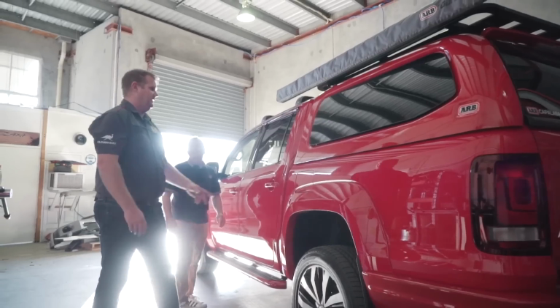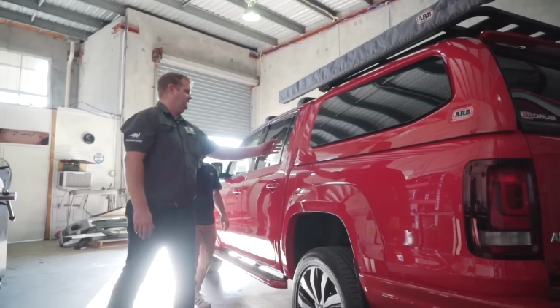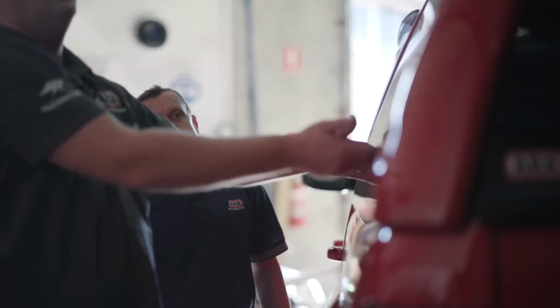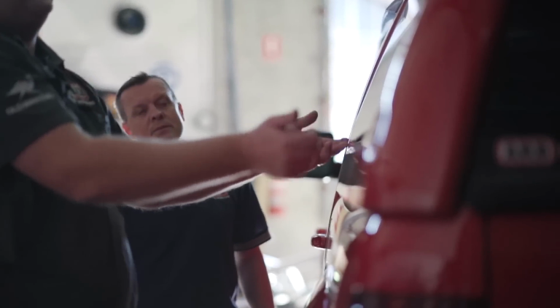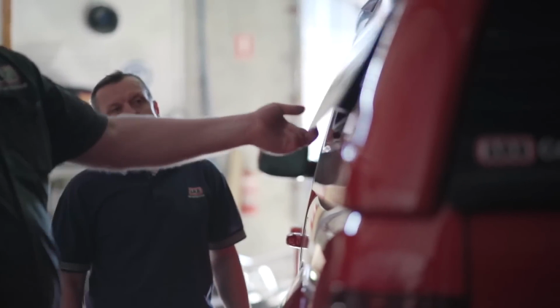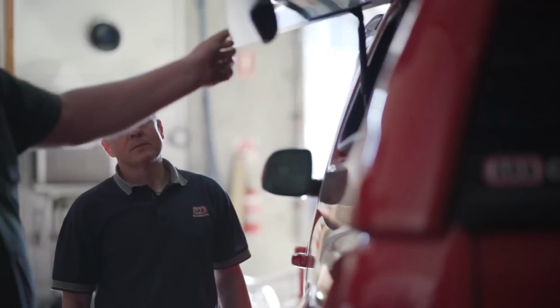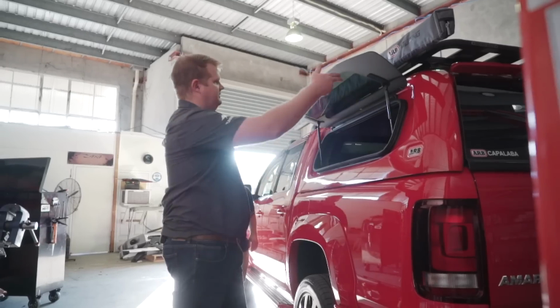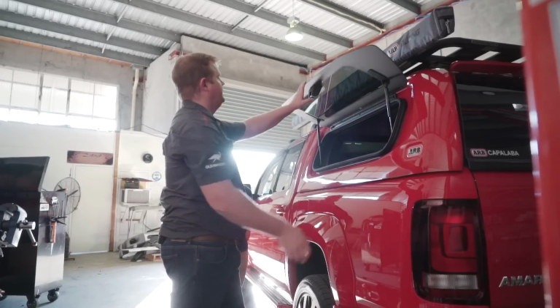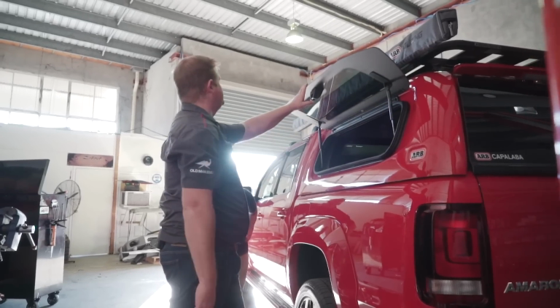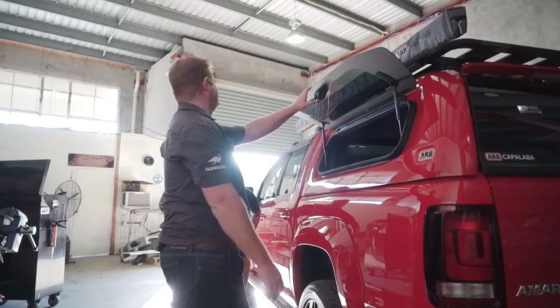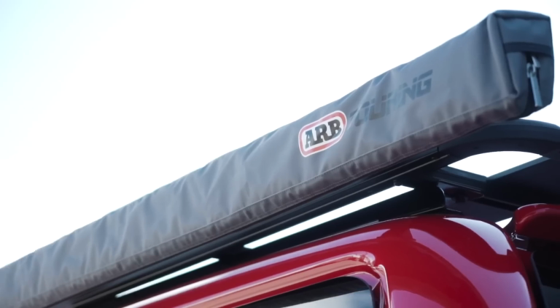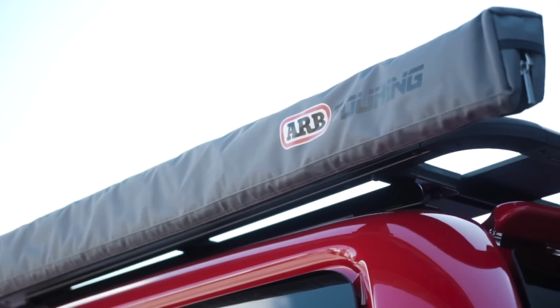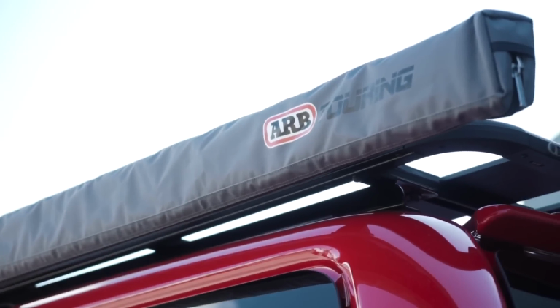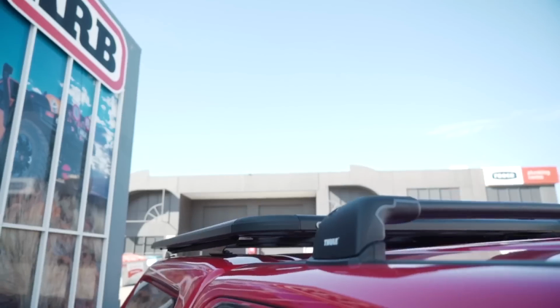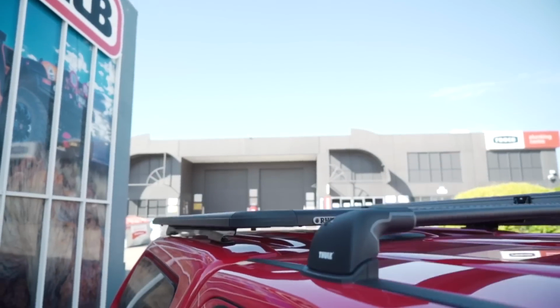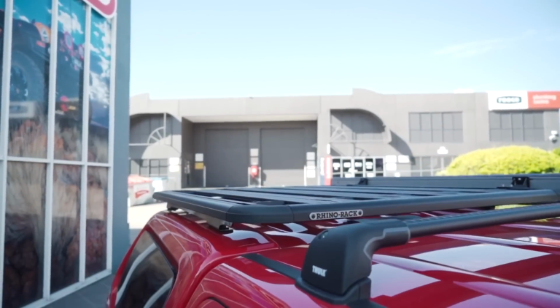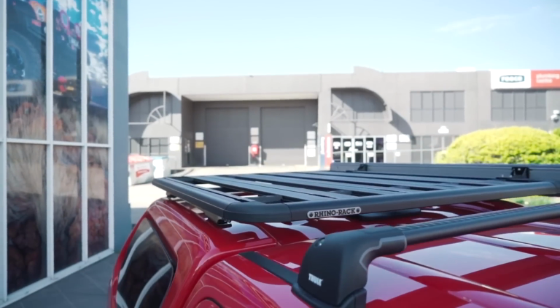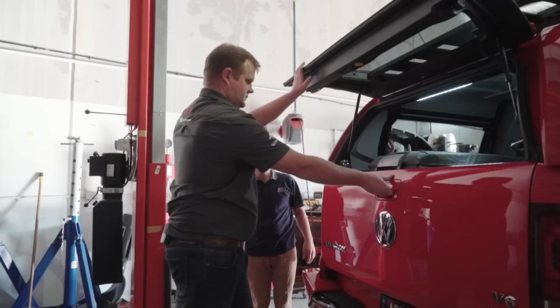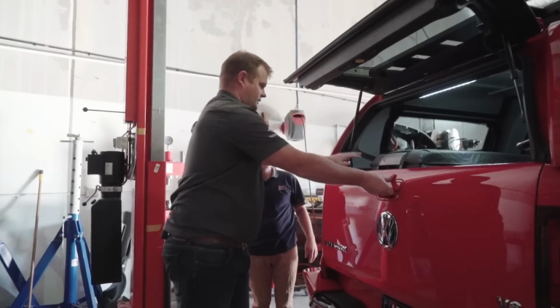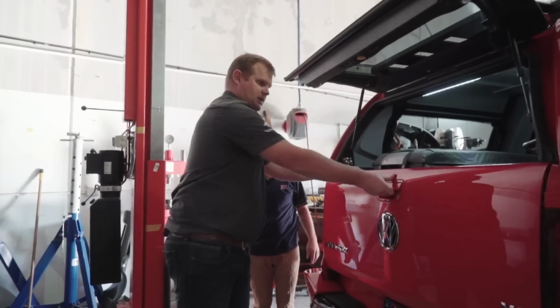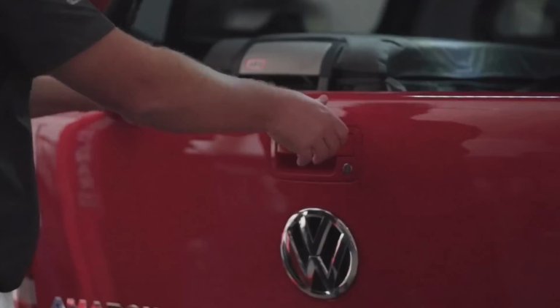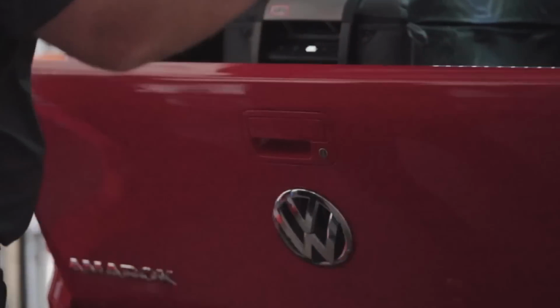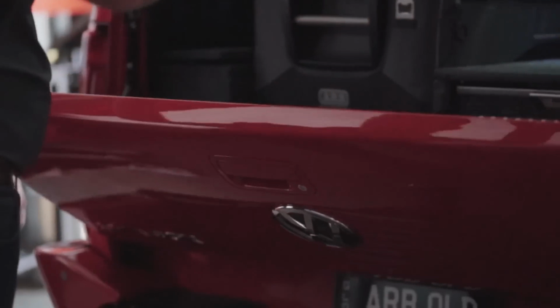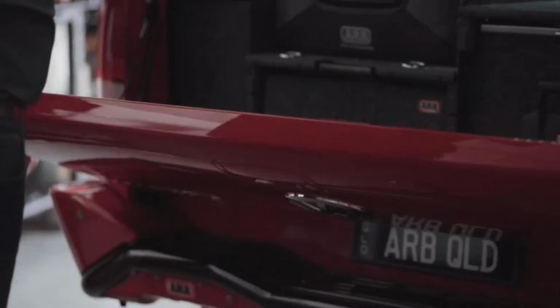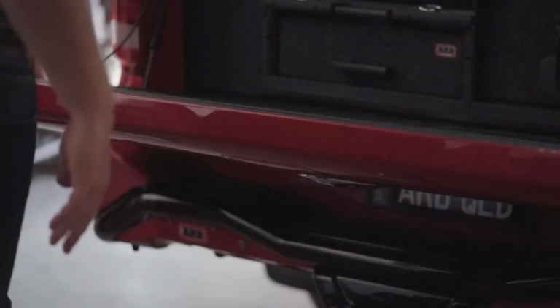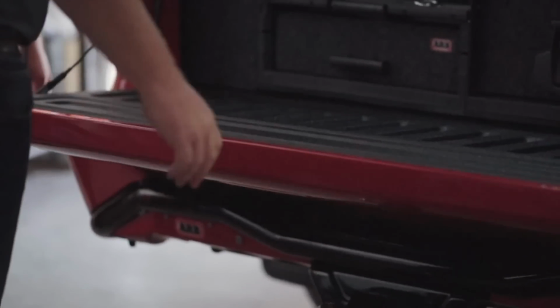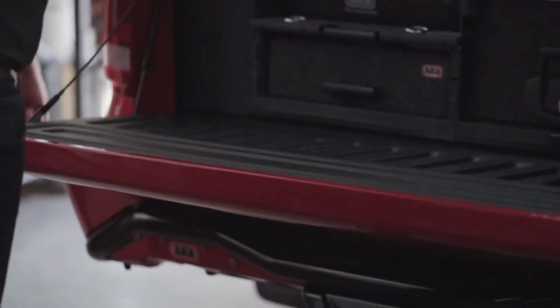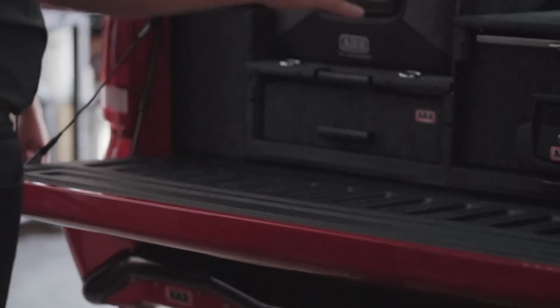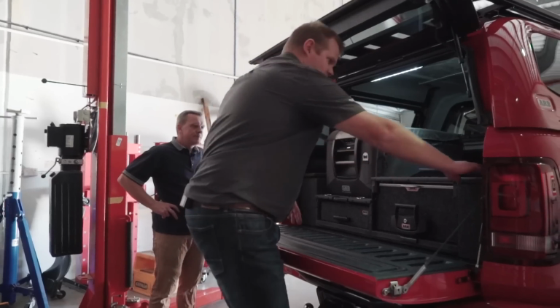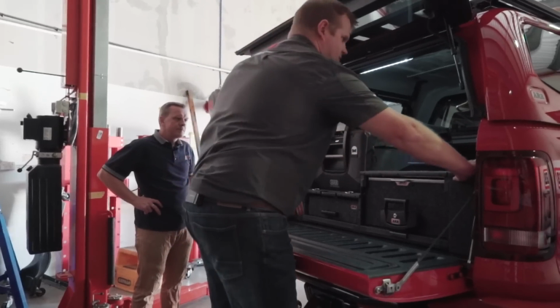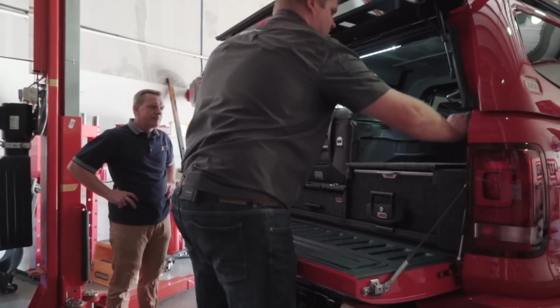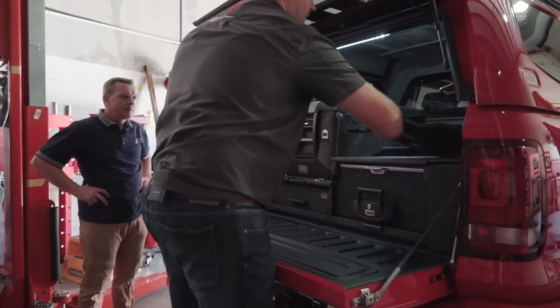At the back end here, we've got it all hooked up through central locking, both lift-up windows on each side, awning up on the top, Rhino Pioneer platform. And this is what I like in the back — no more drop tailgate. The kids are going to love that. Plenty of storage in each side pocket.